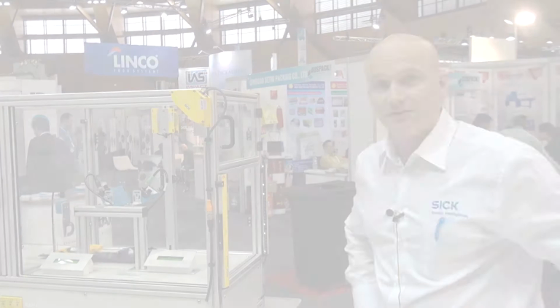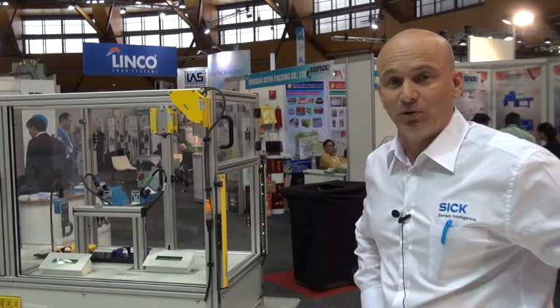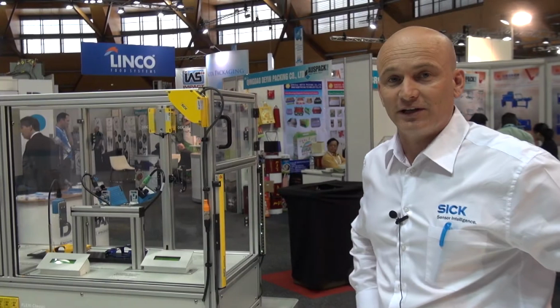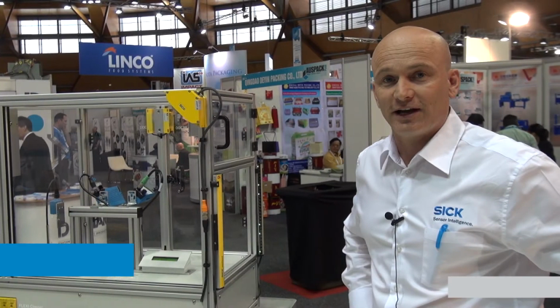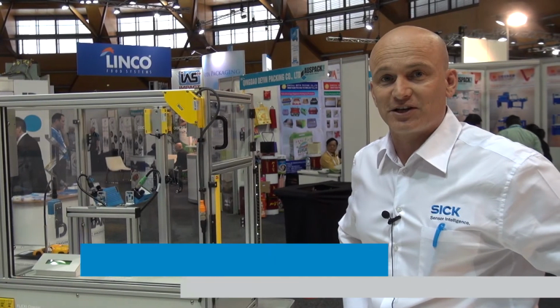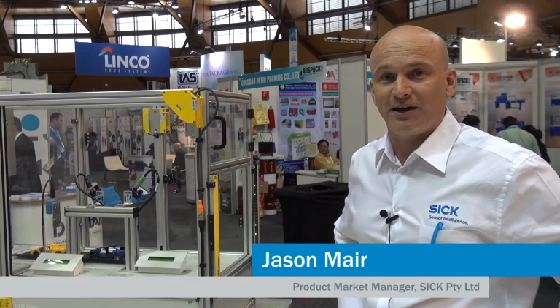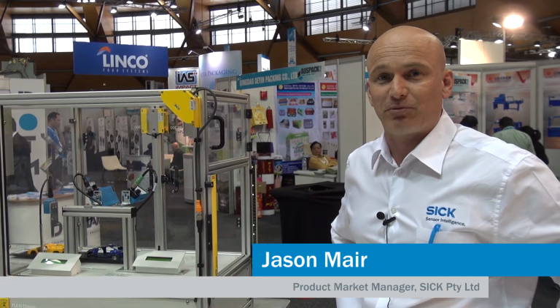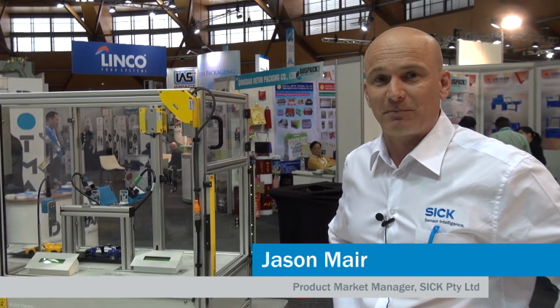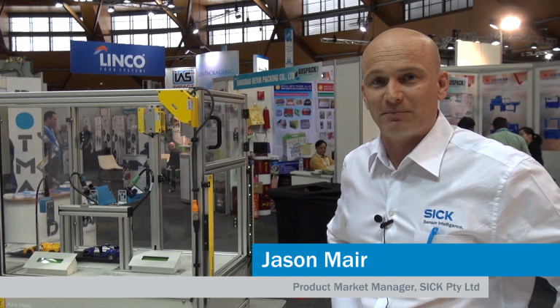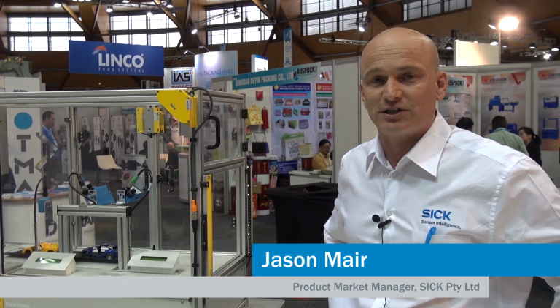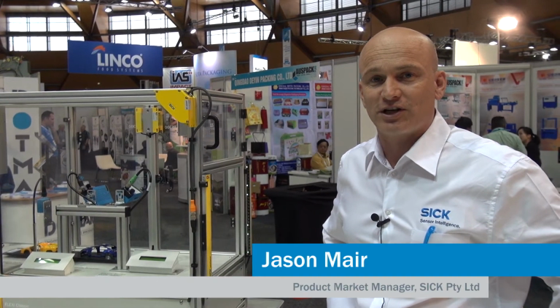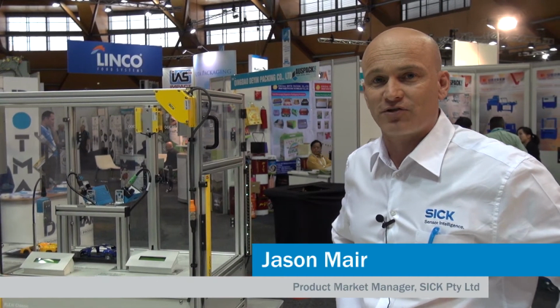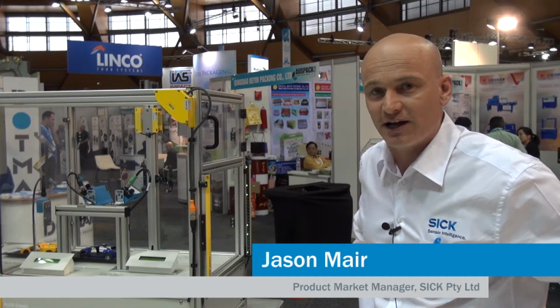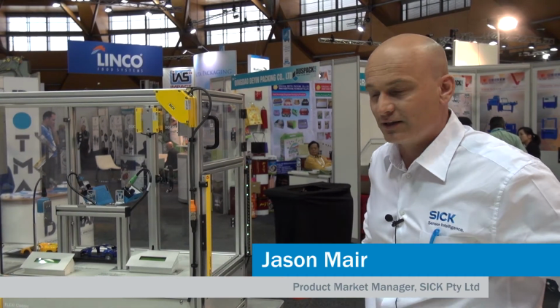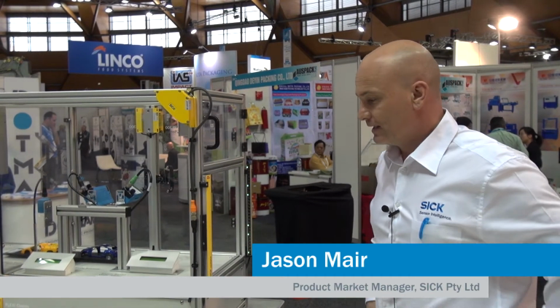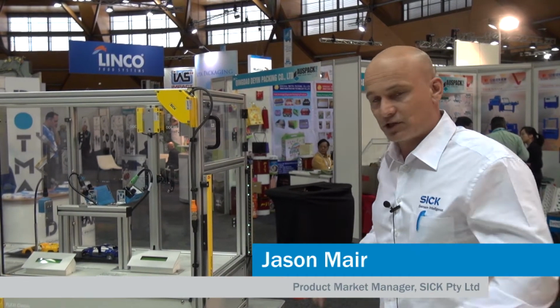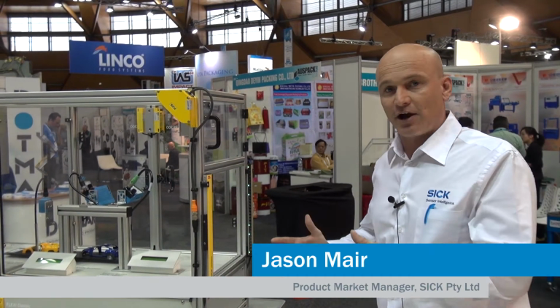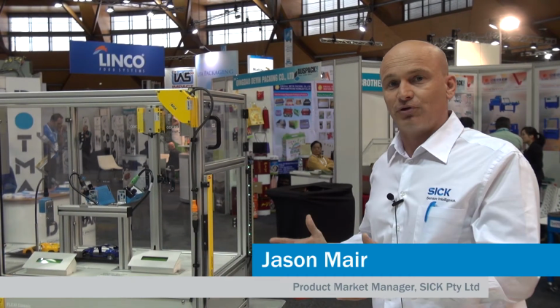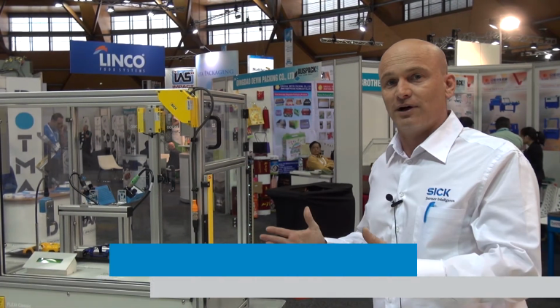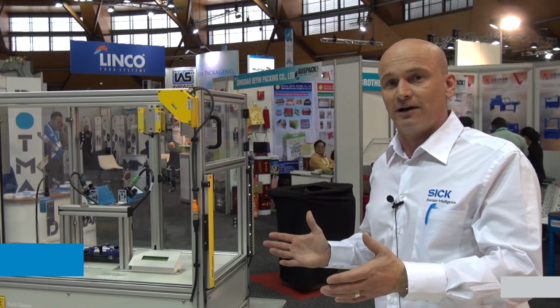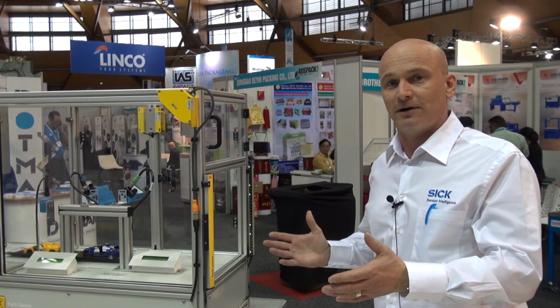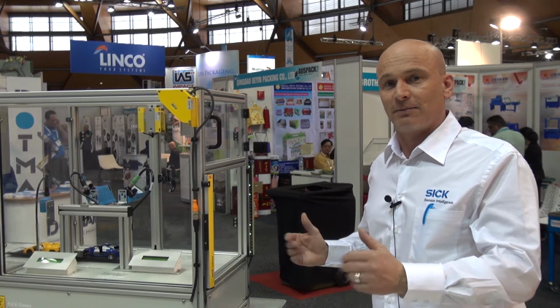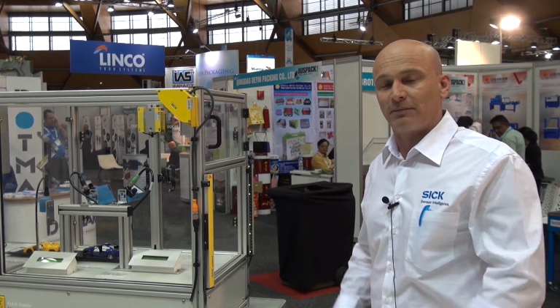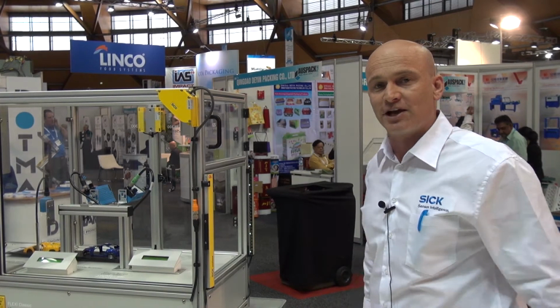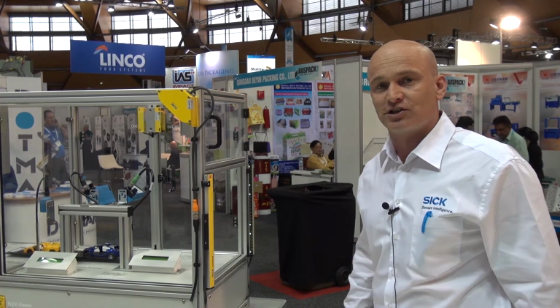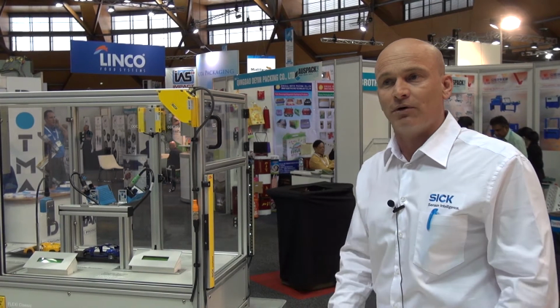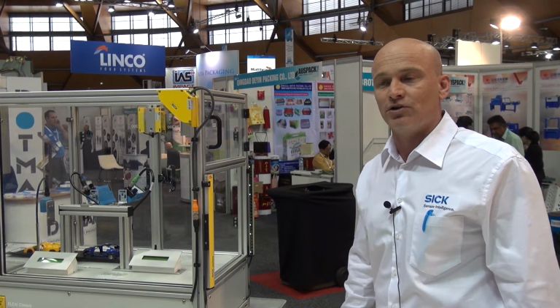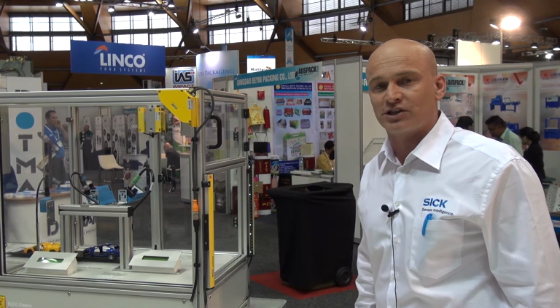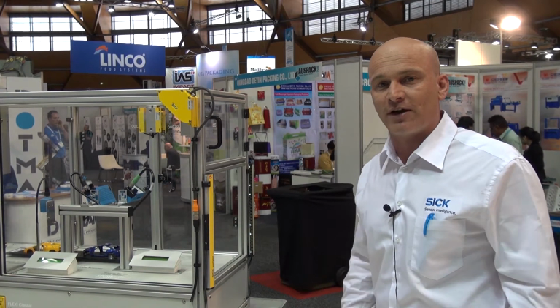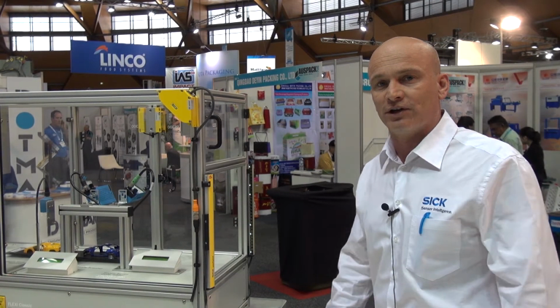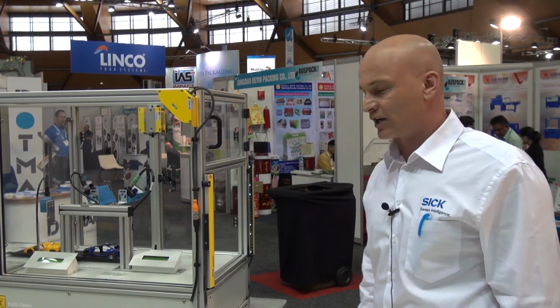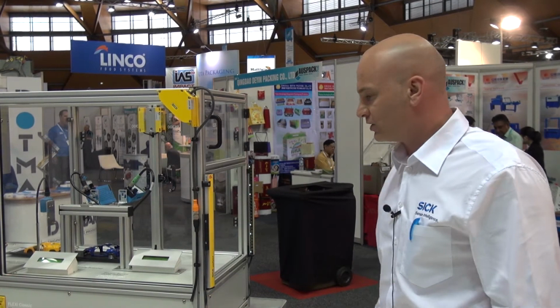Good morning. Jason Mayer, Product Market Manager for SICK Australia. I'm going to go through a couple of applications here where we're using some of our unique technology.